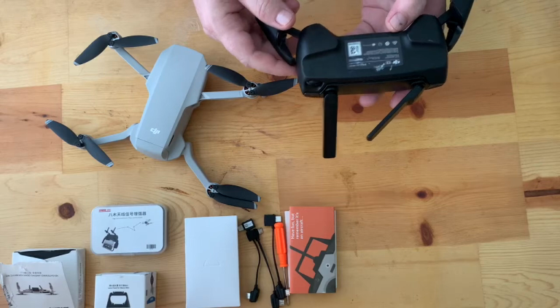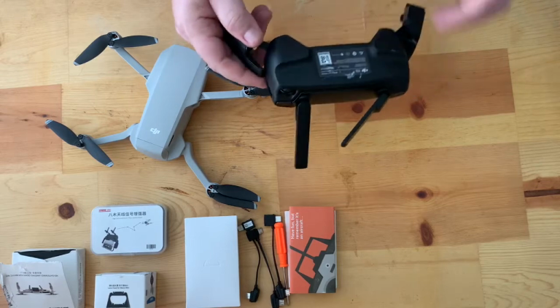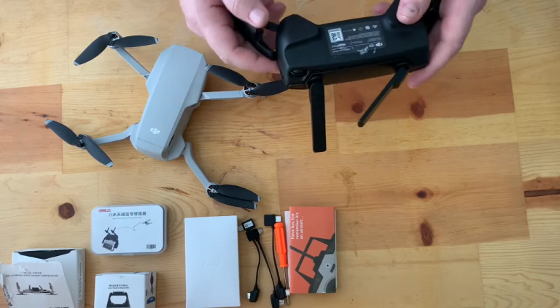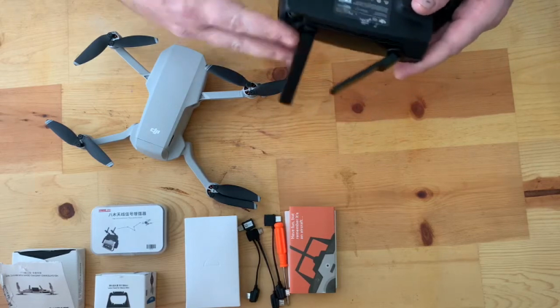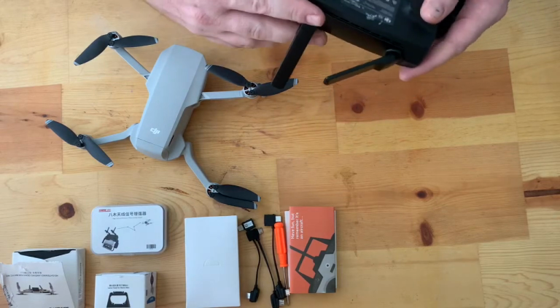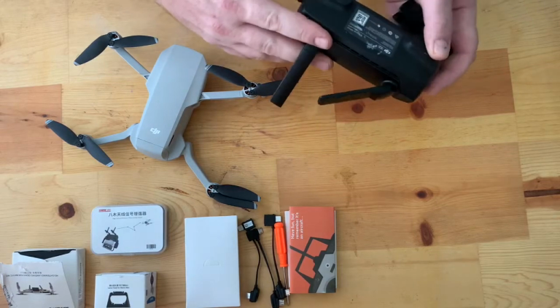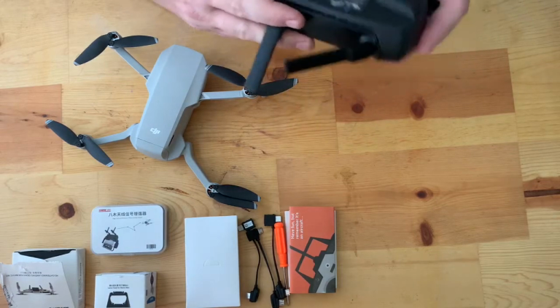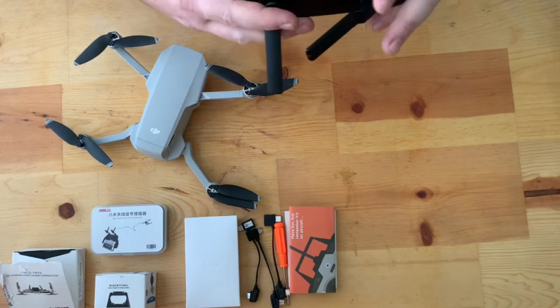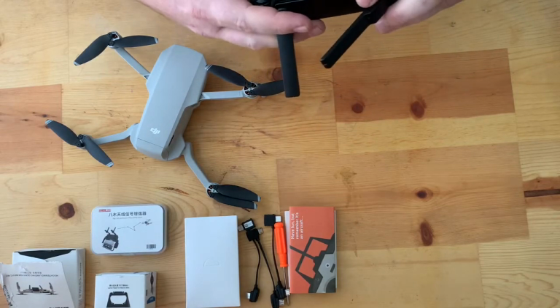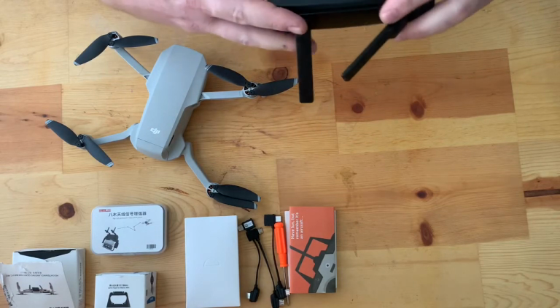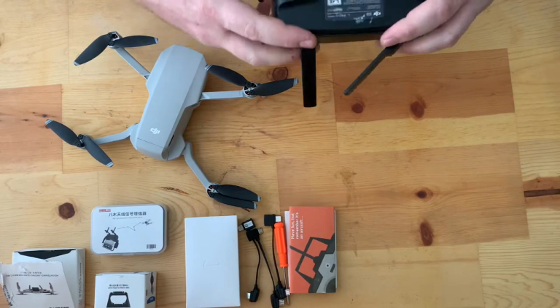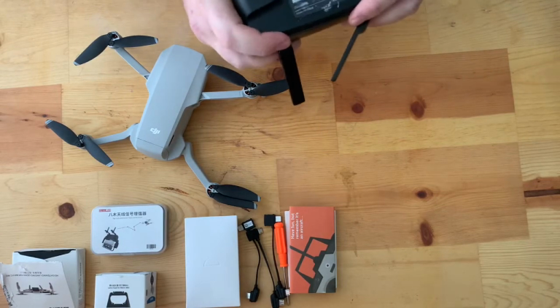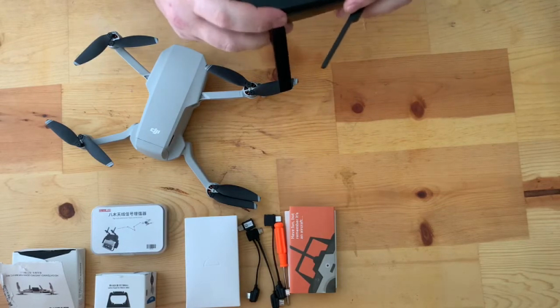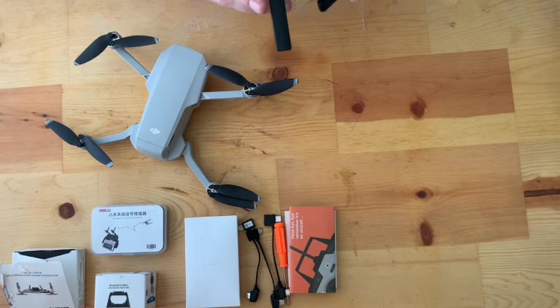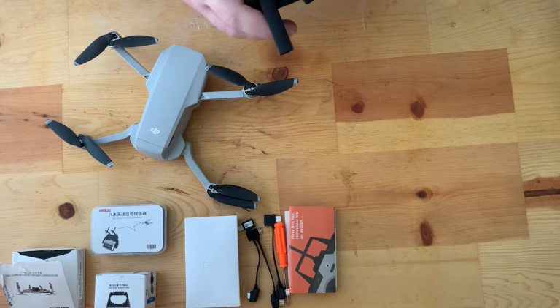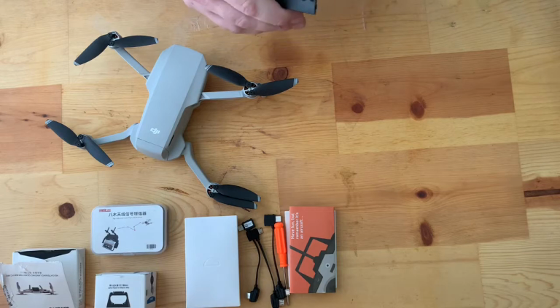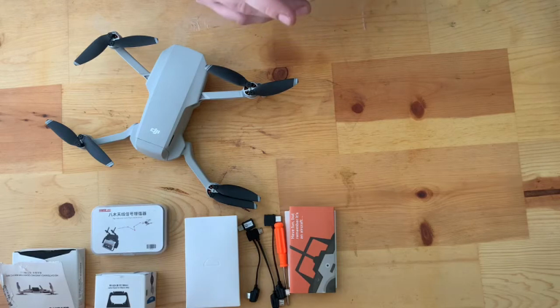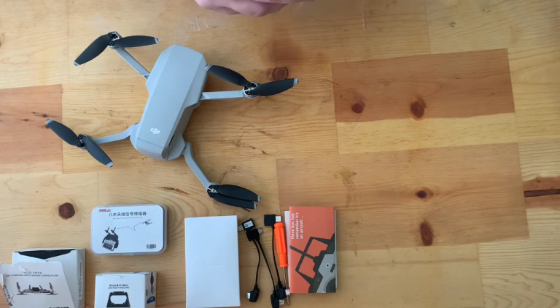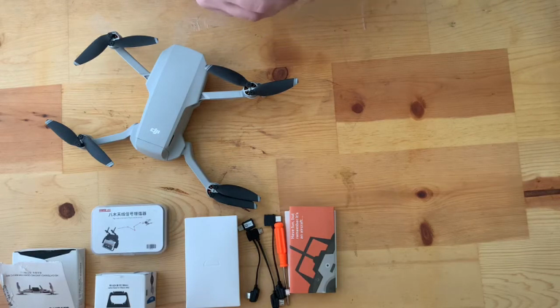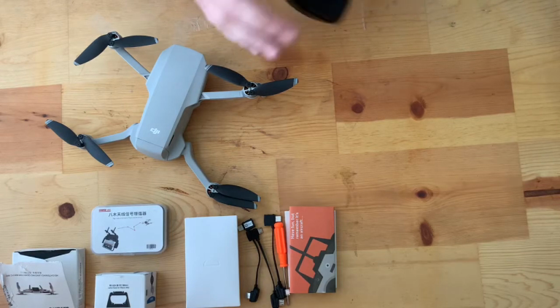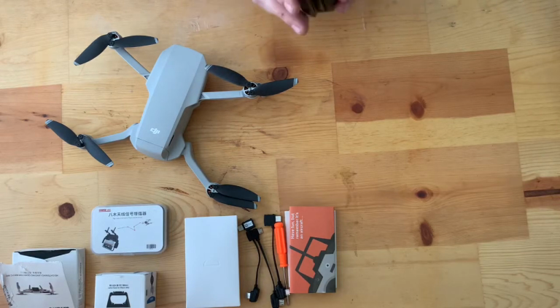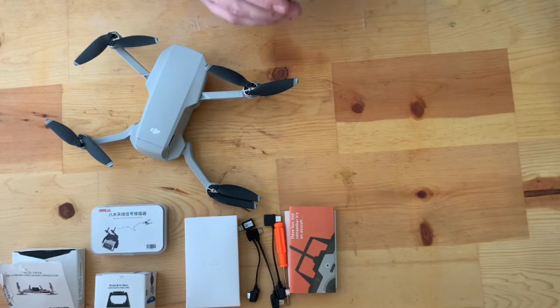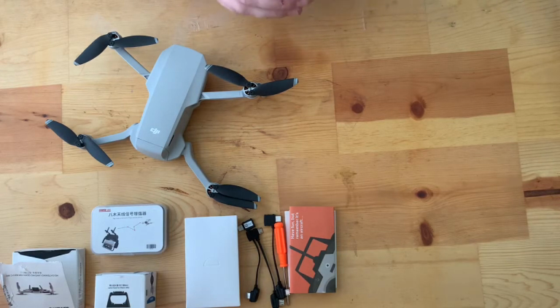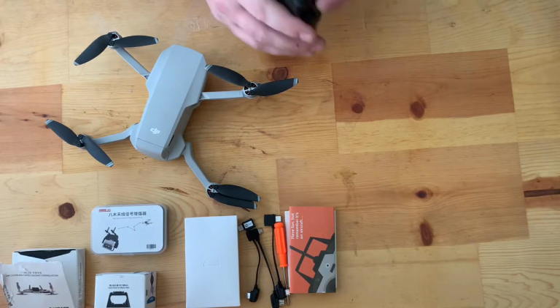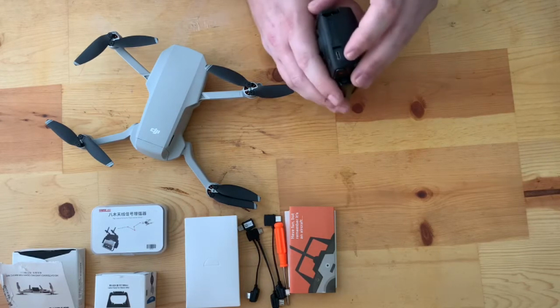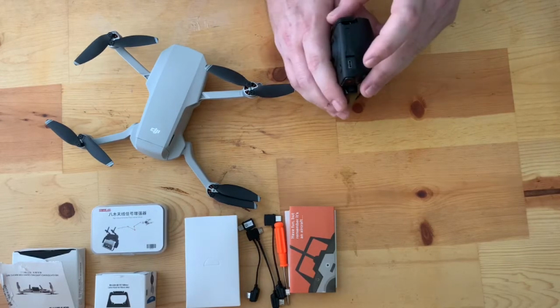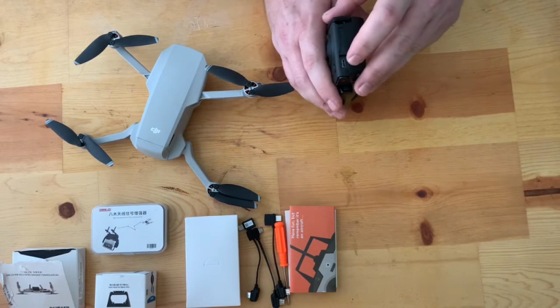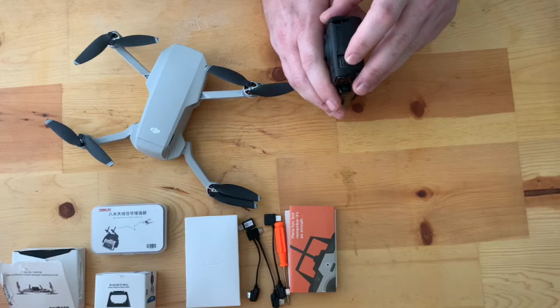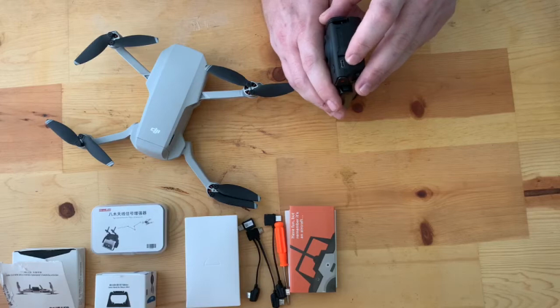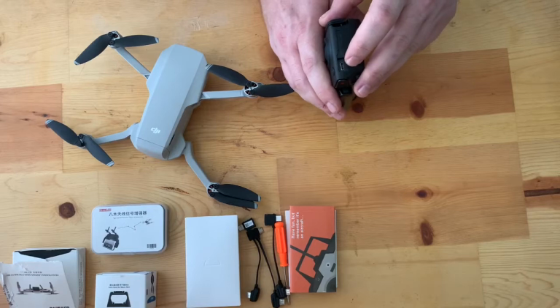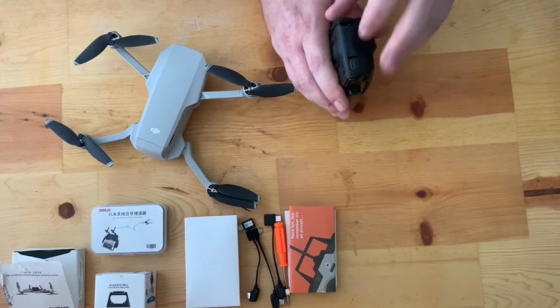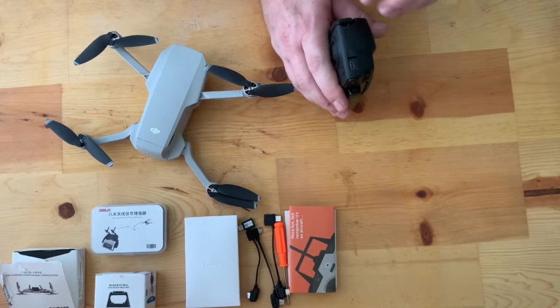The controller runs at 5.8 gigahertz. And this is where you plug in your data cable from the controller to your phone.